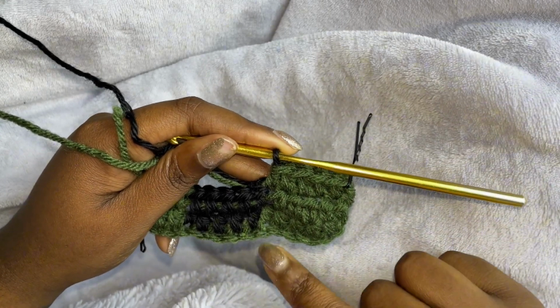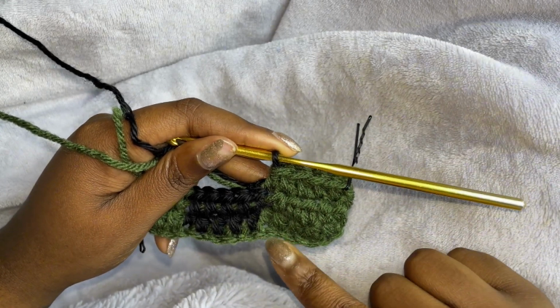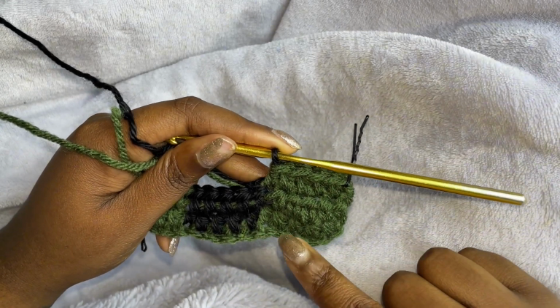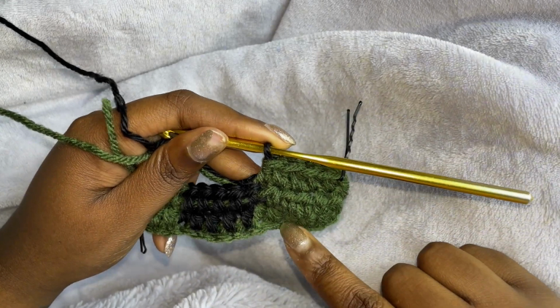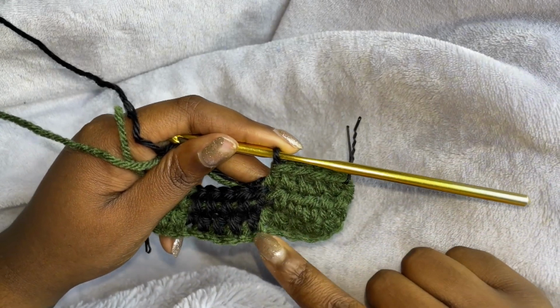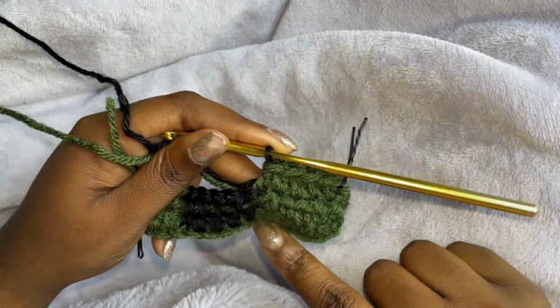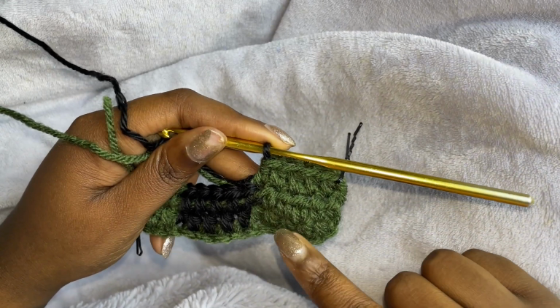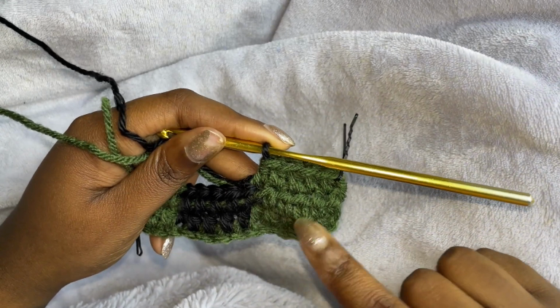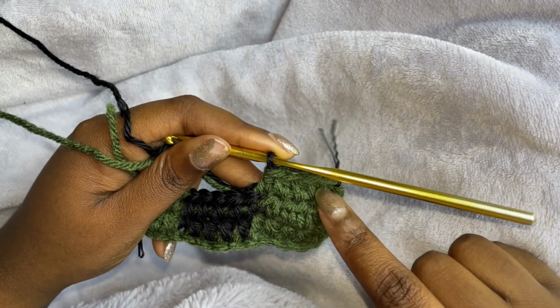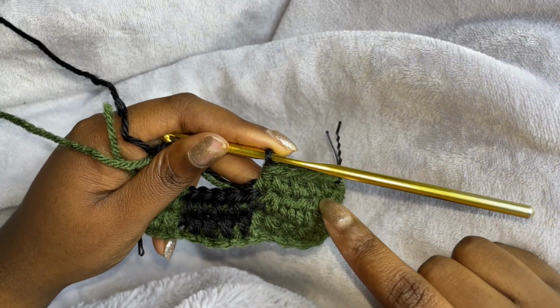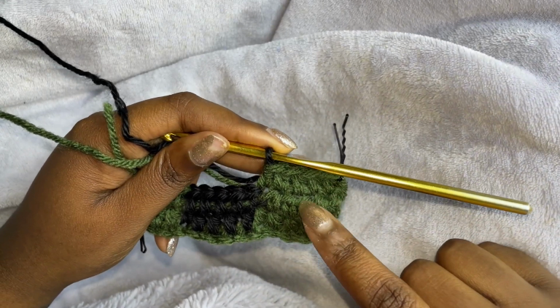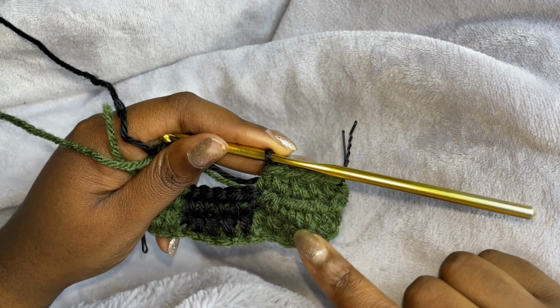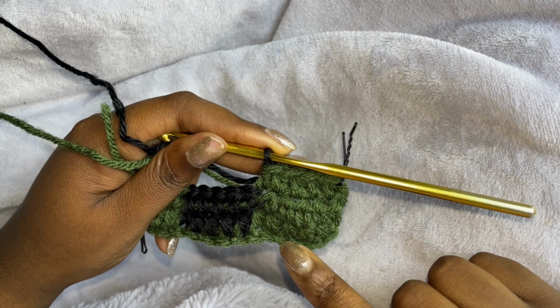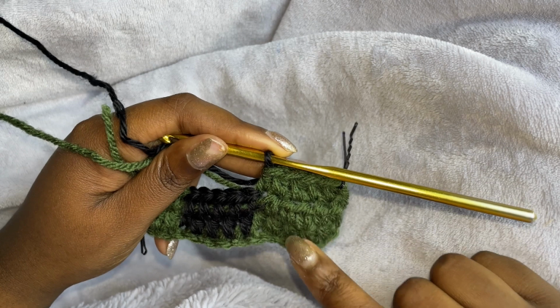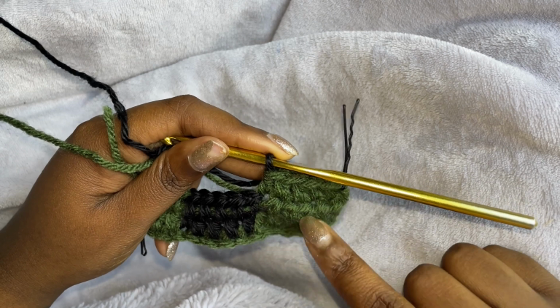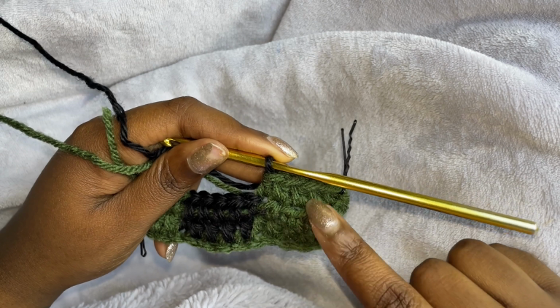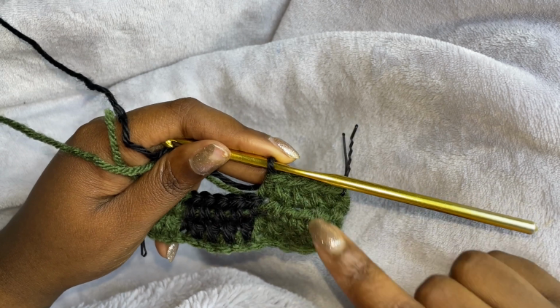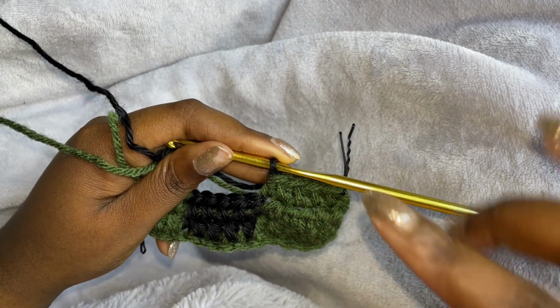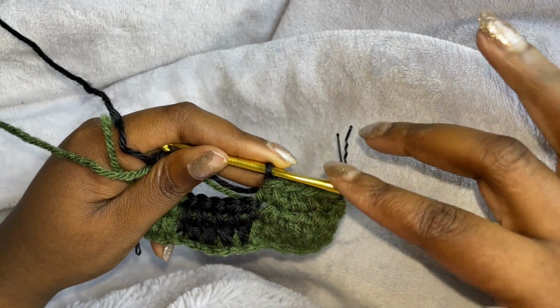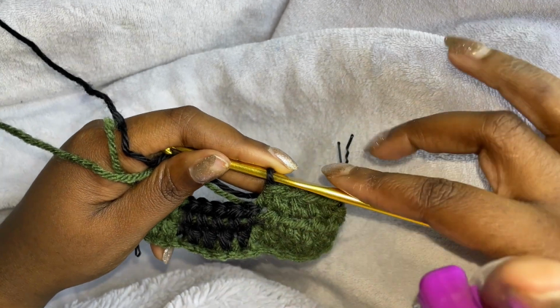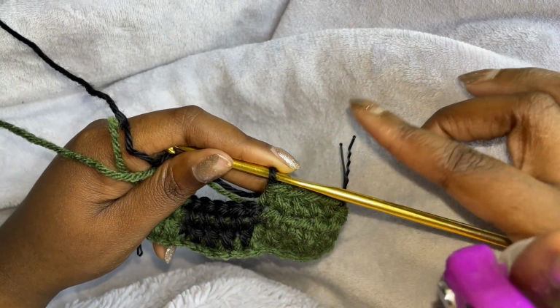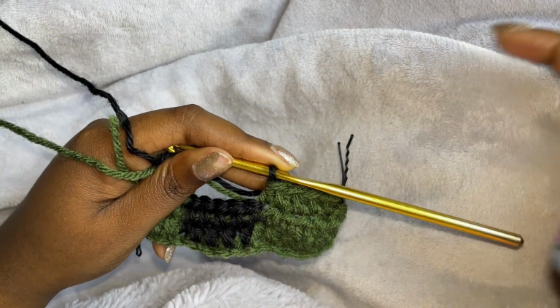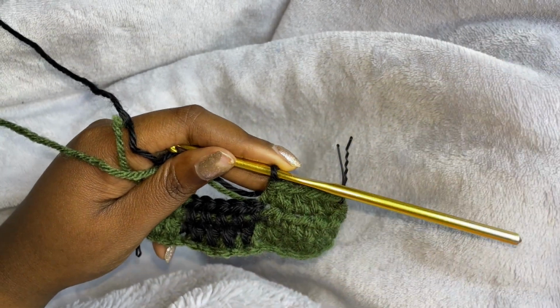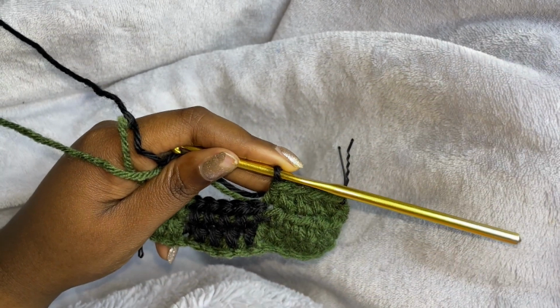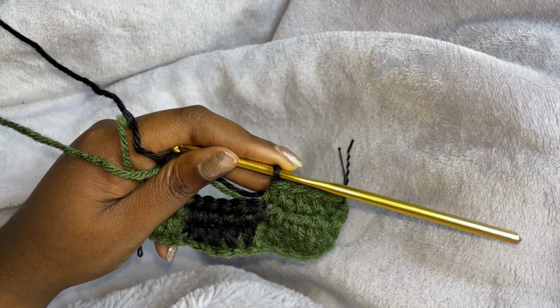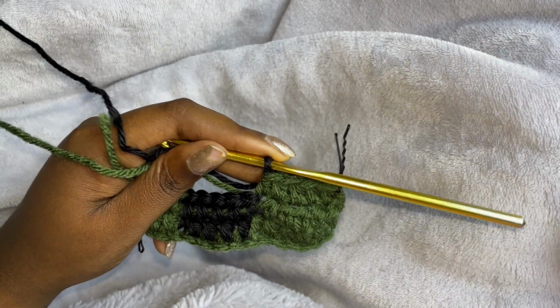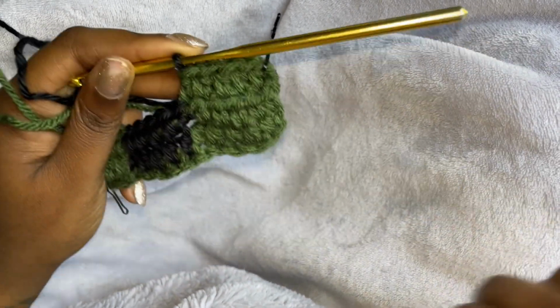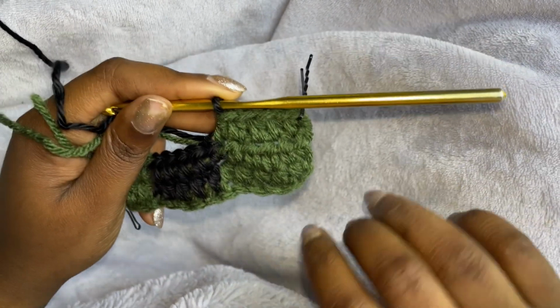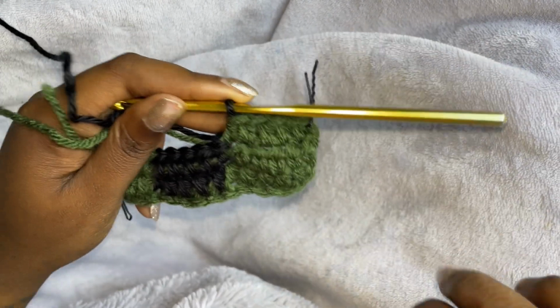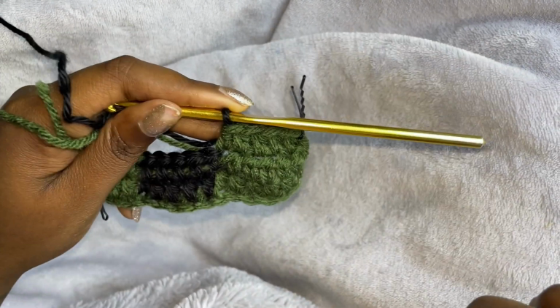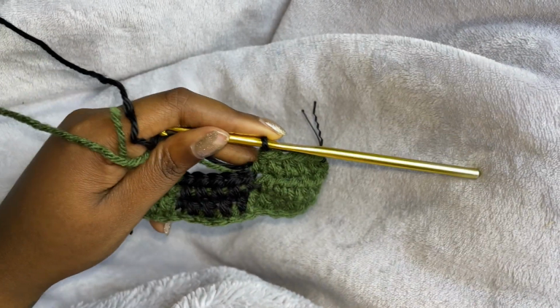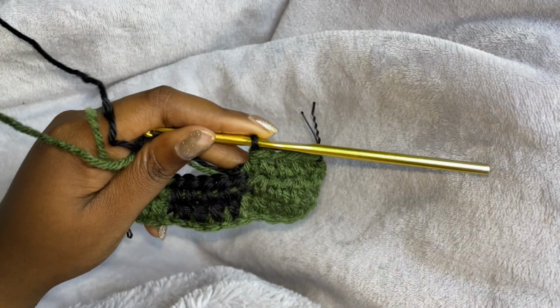So we have a total of five rows — one, two, three, four, five. And I'll meet you guys back.